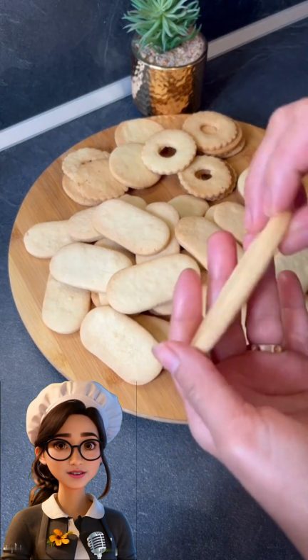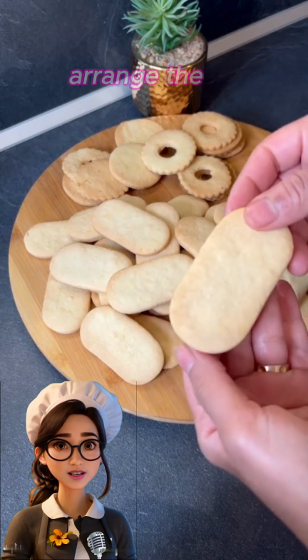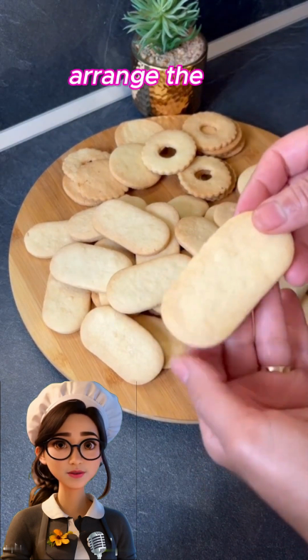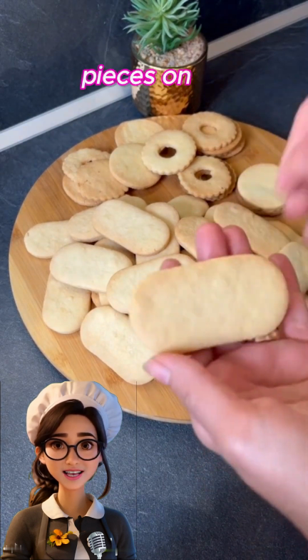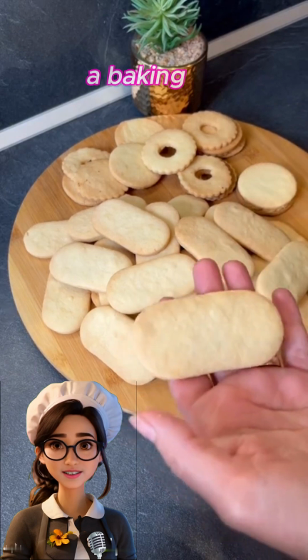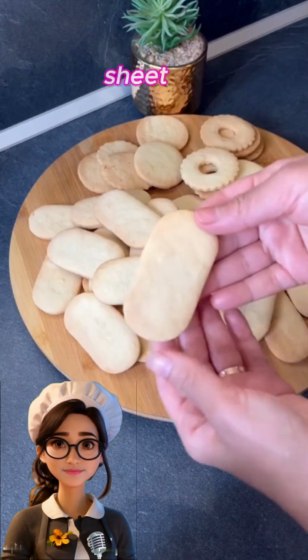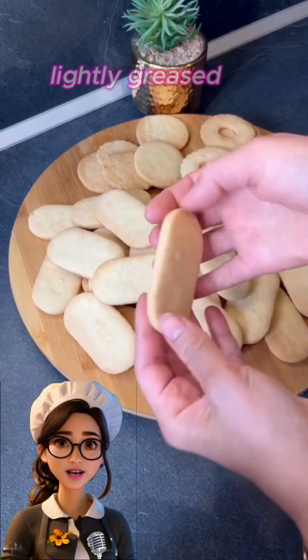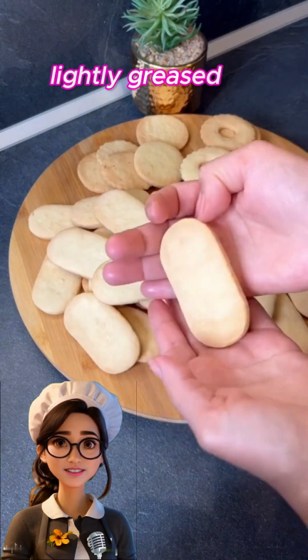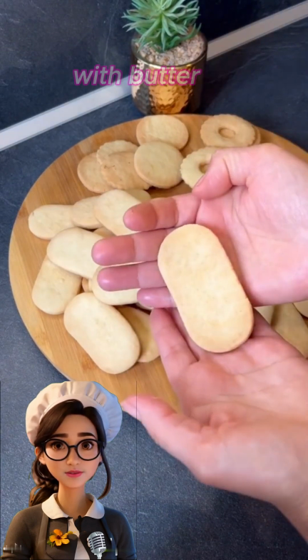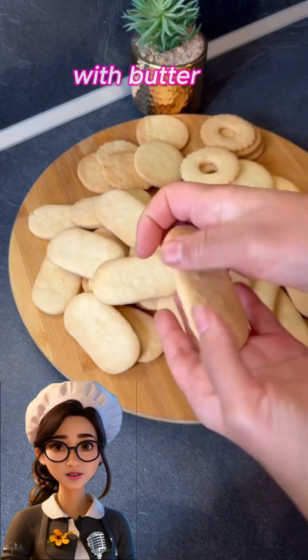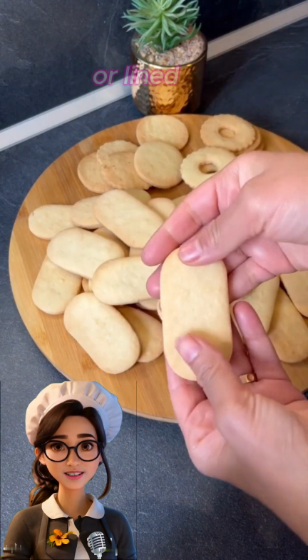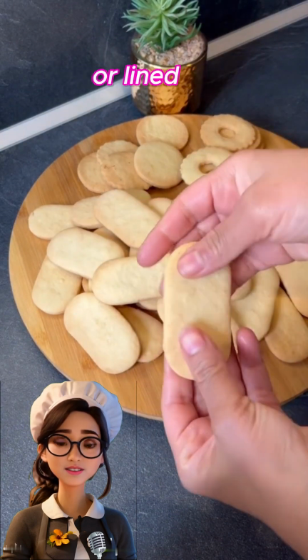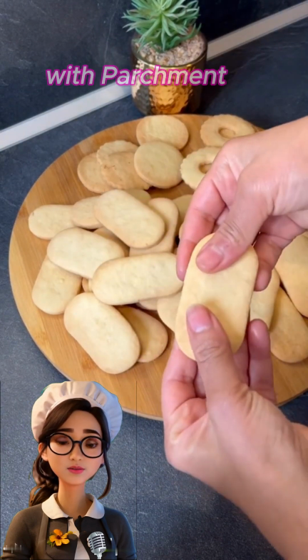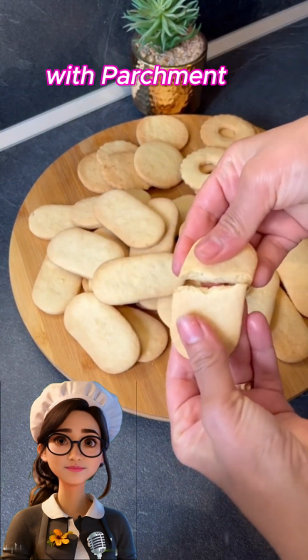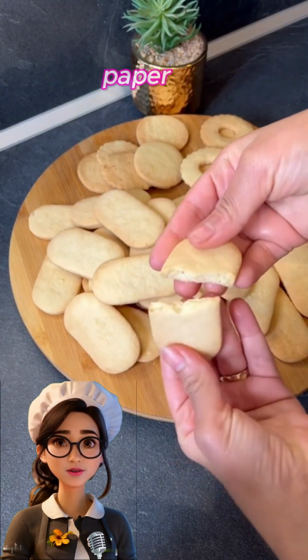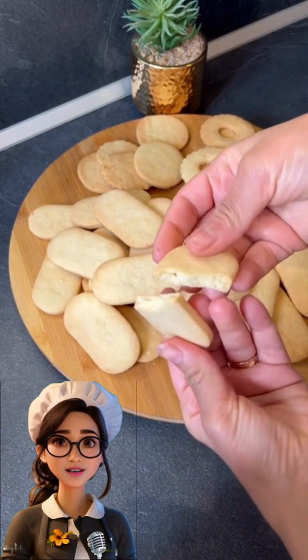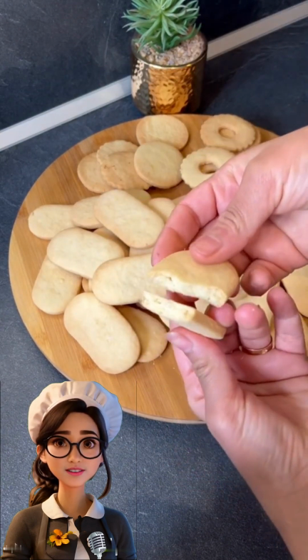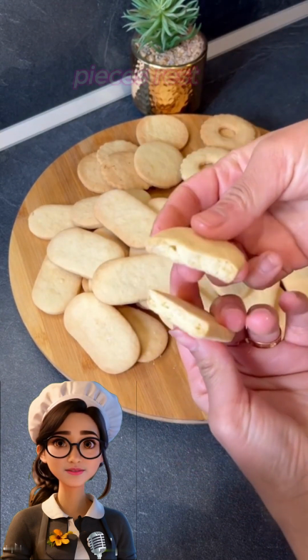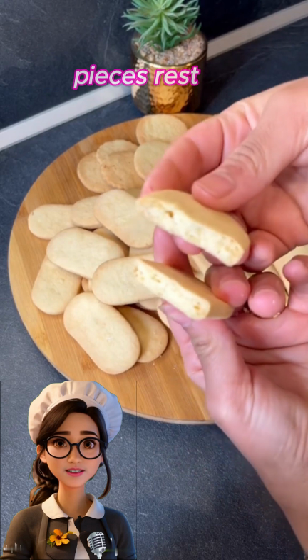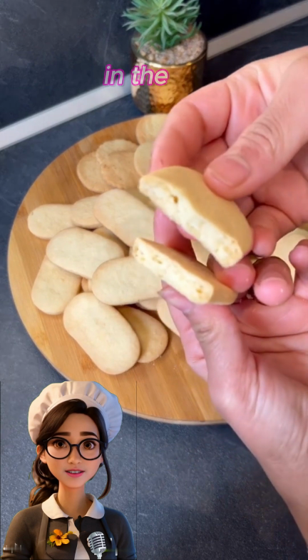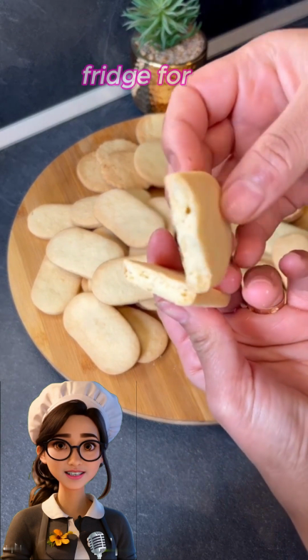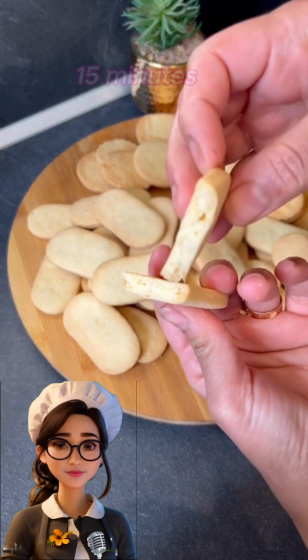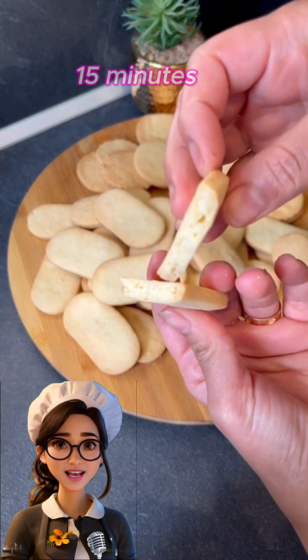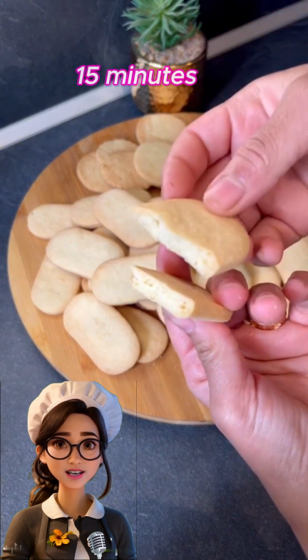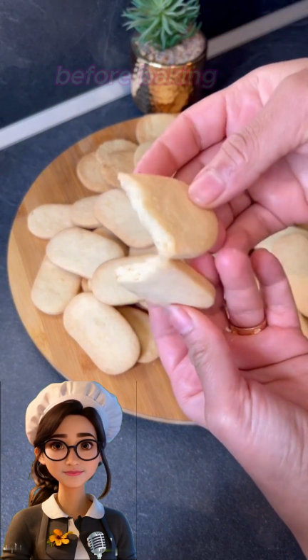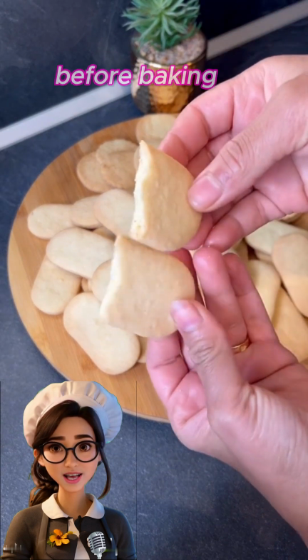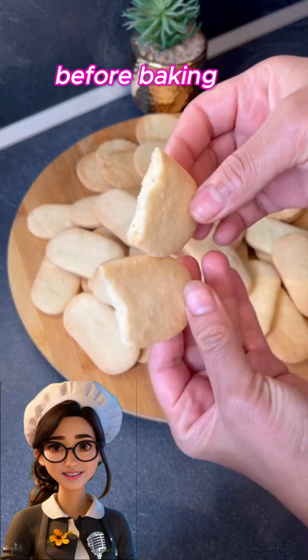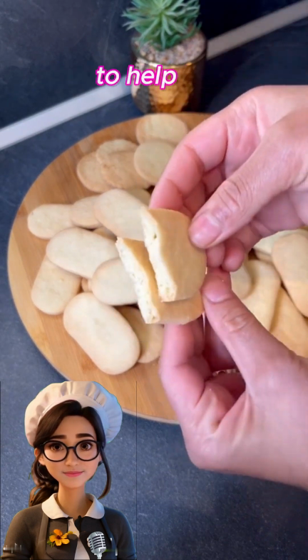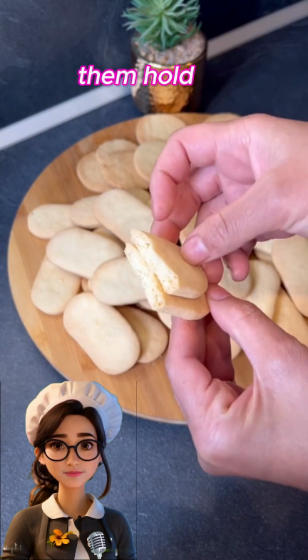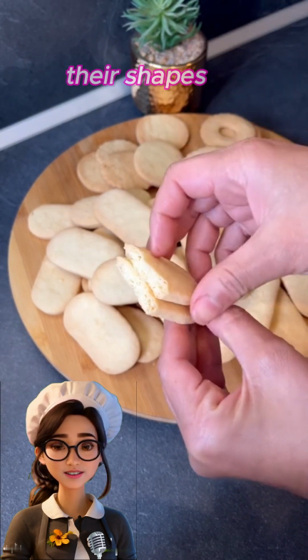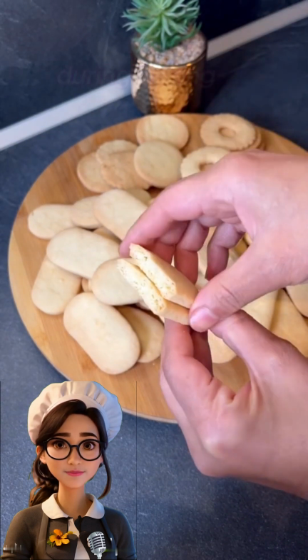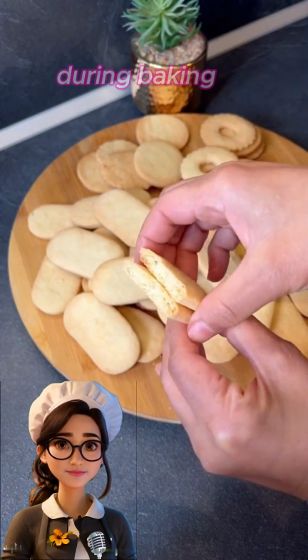Arrange the pieces on a baking sheet lightly greased with butter or lined with parchment paper. Let the pieces rest in the fridge for 15 minutes before baking to help them hold their shapes during baking.